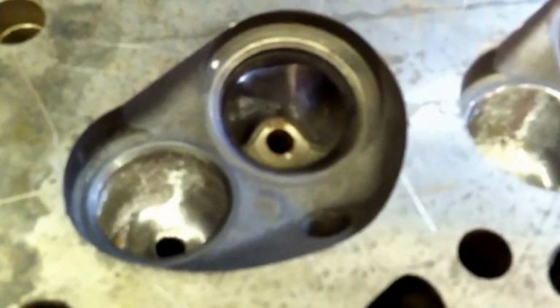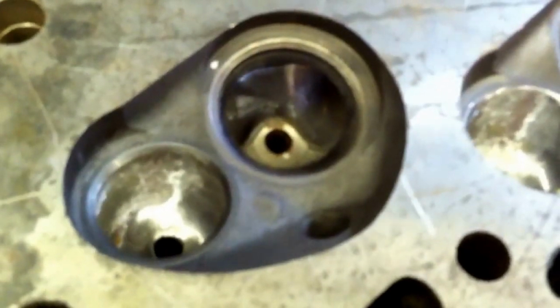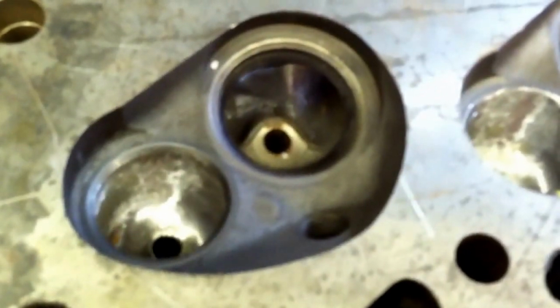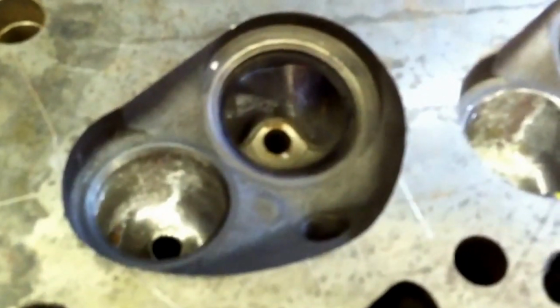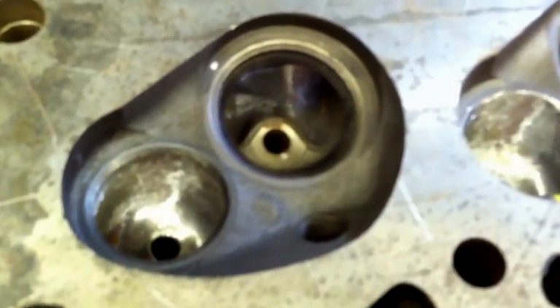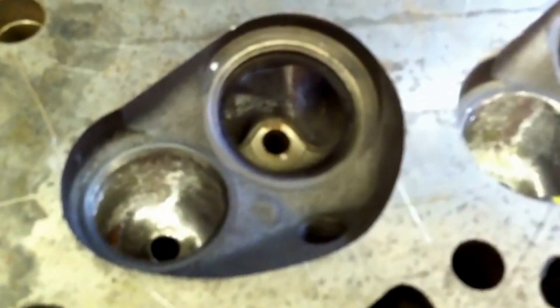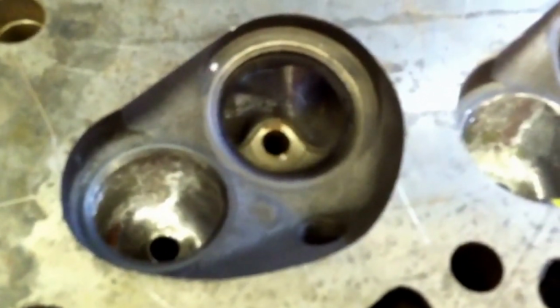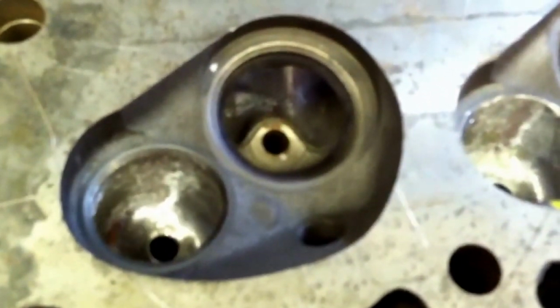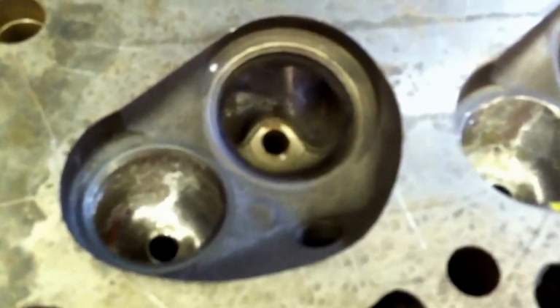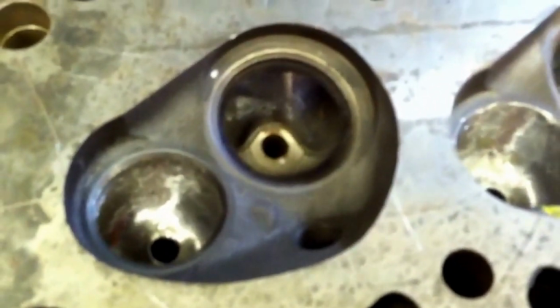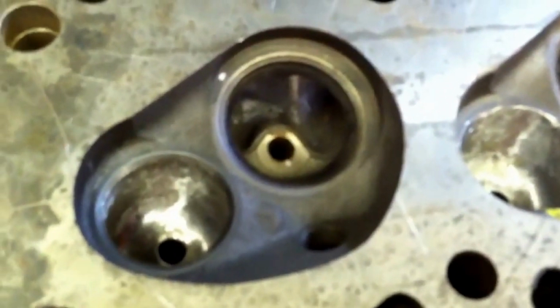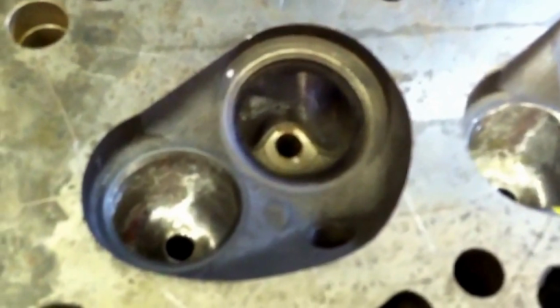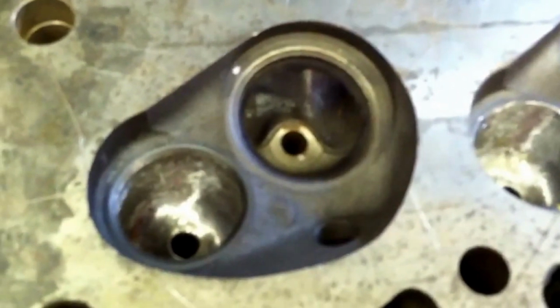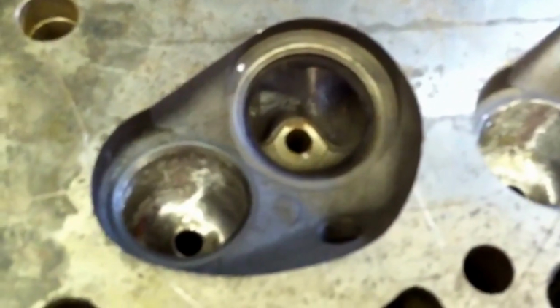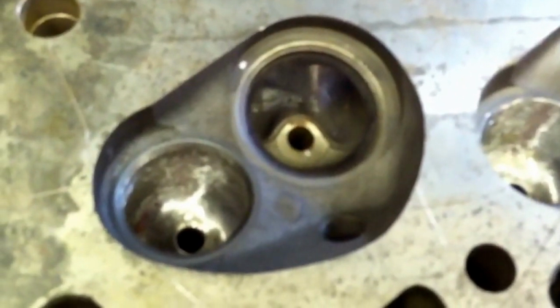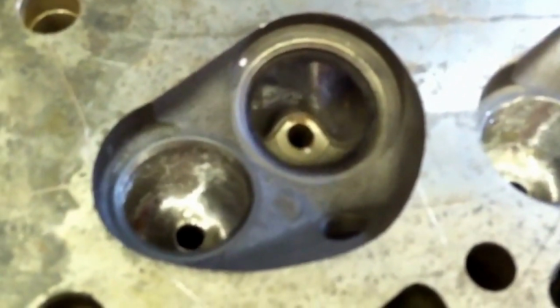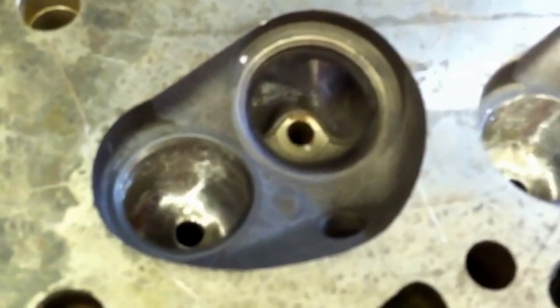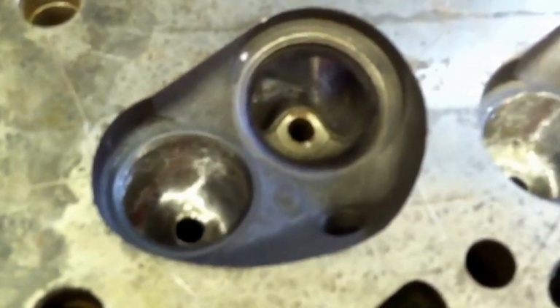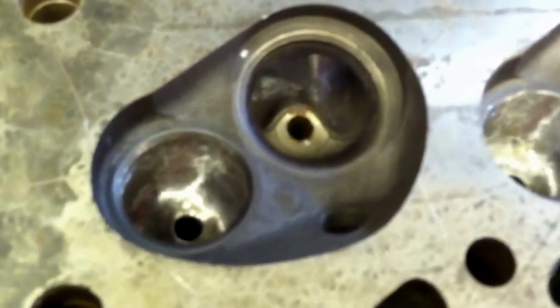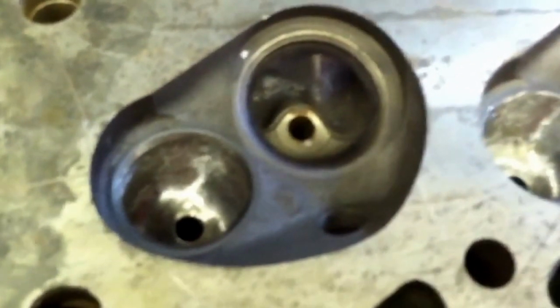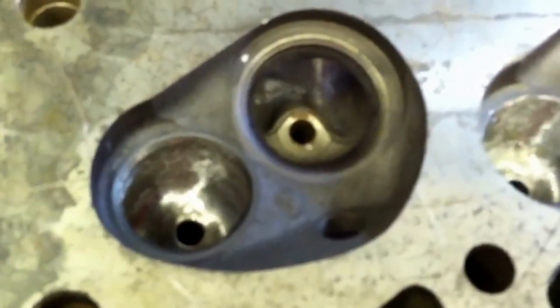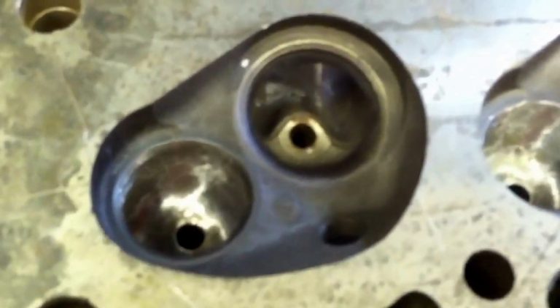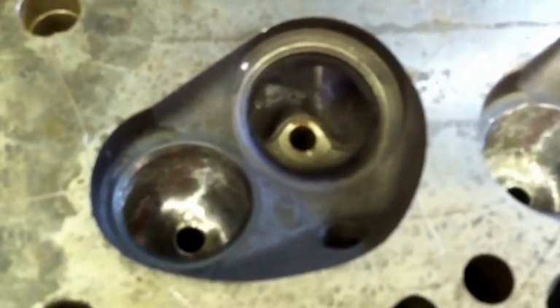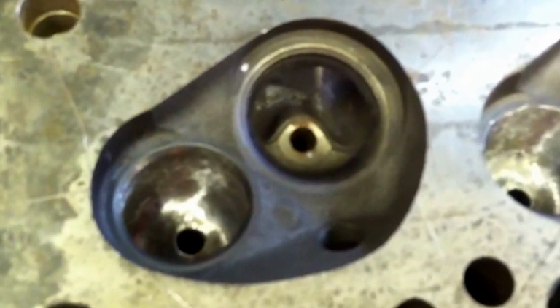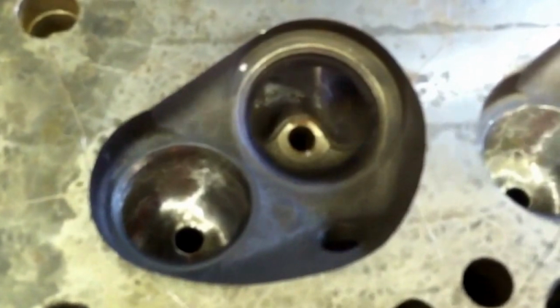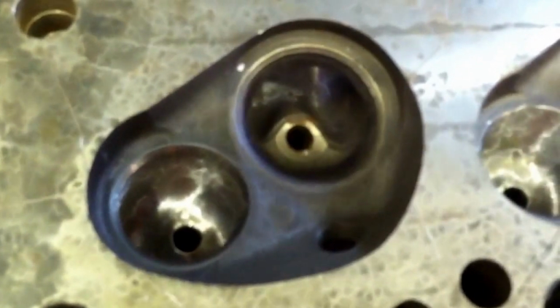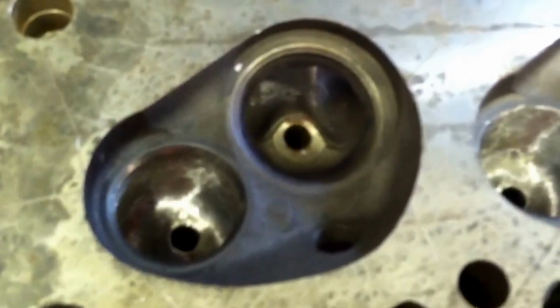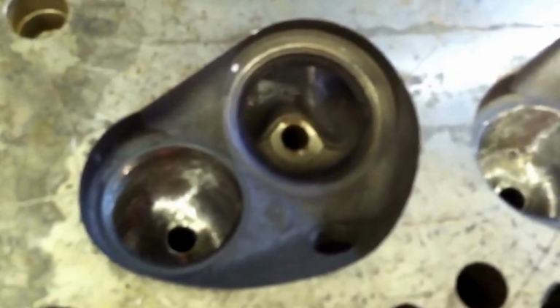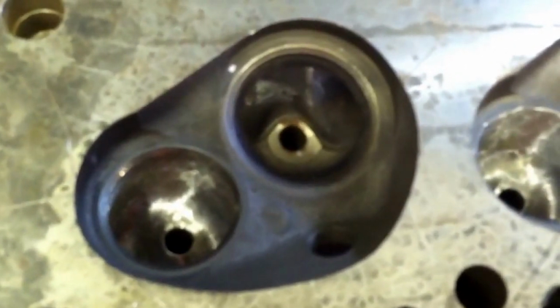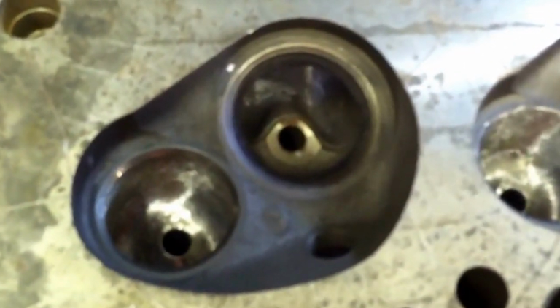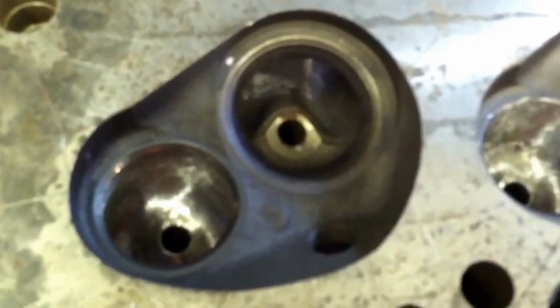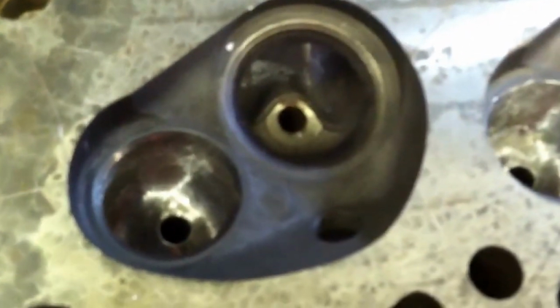I'm just going to continue on with the videos I'm making about porting and polishing the Ford 2.3 liter turbo Lima cast iron head. Today I just want to talk a little bit about combustion chamber polishing and valve shrouding.